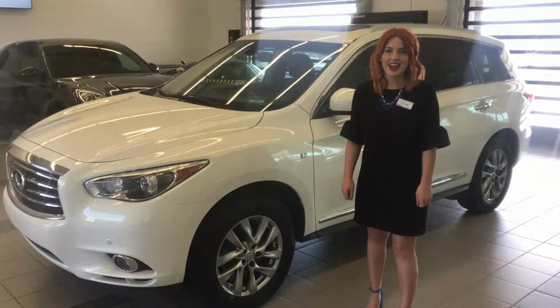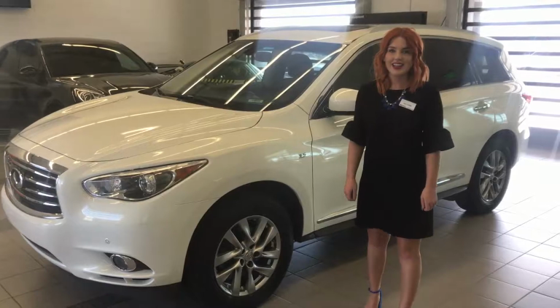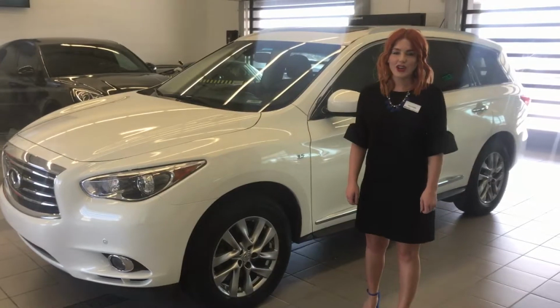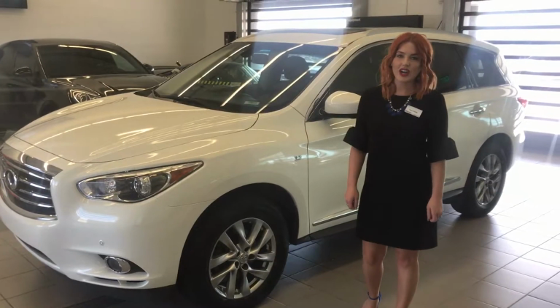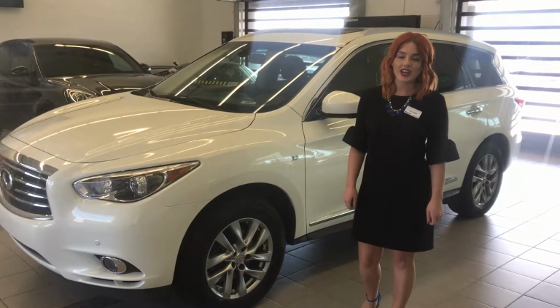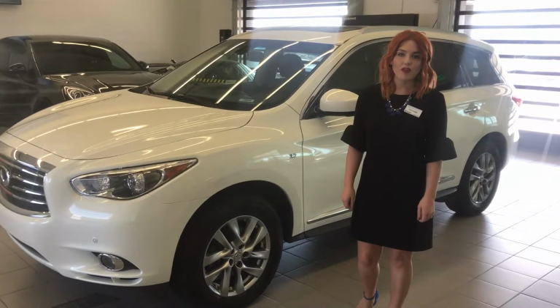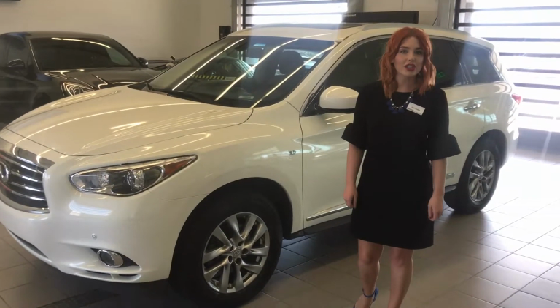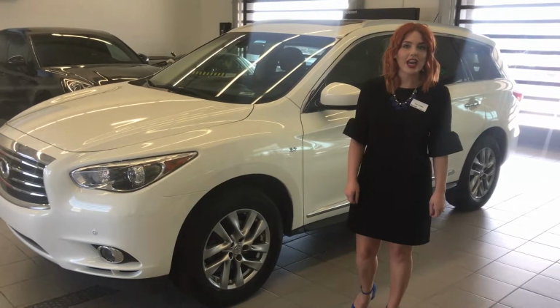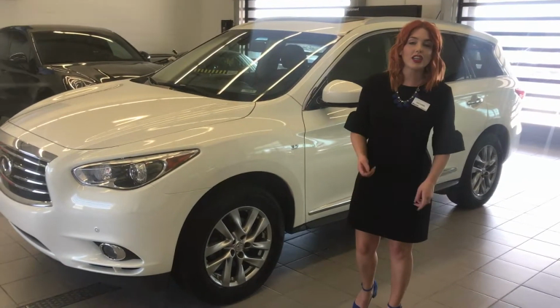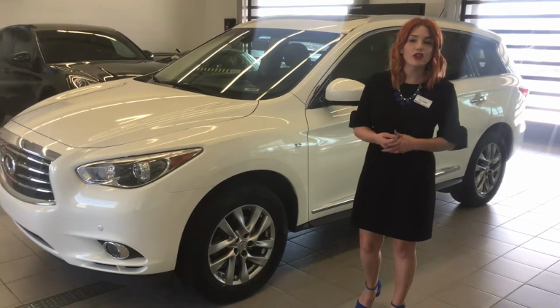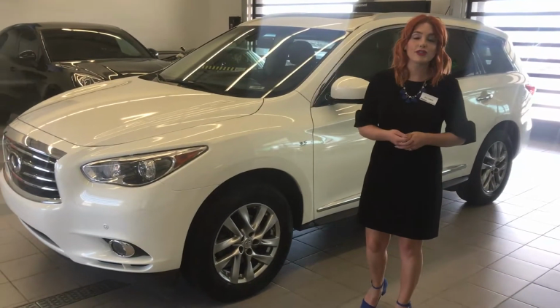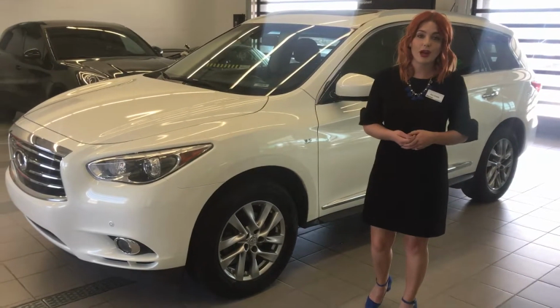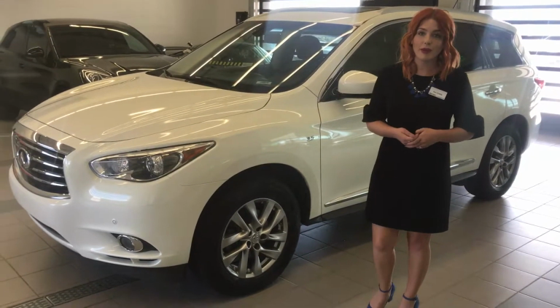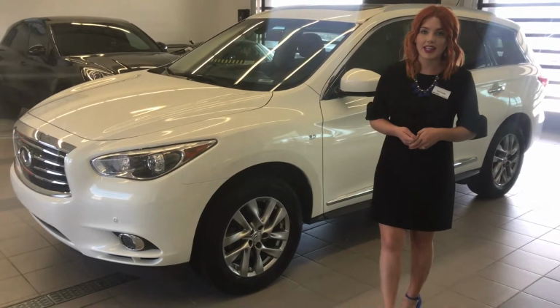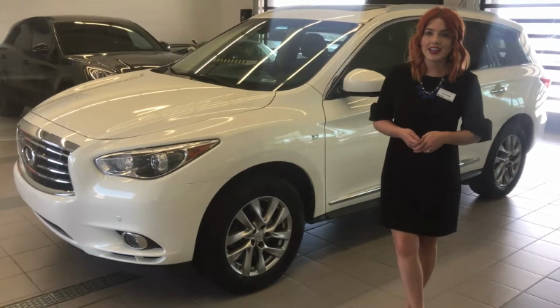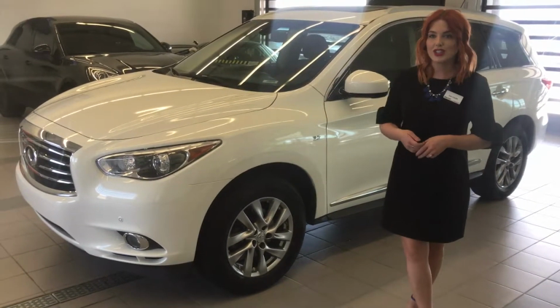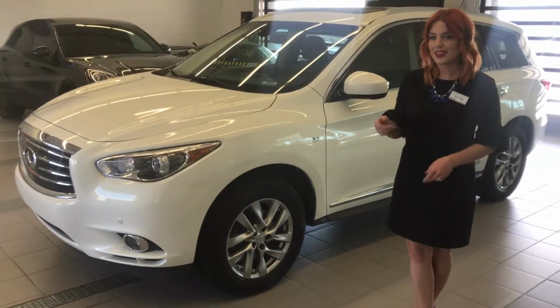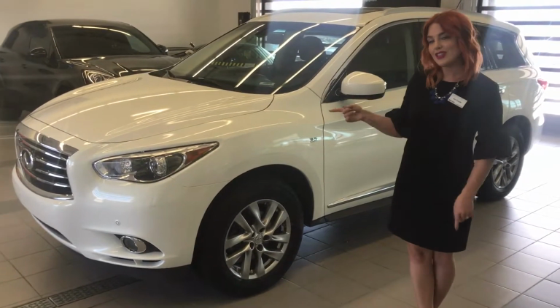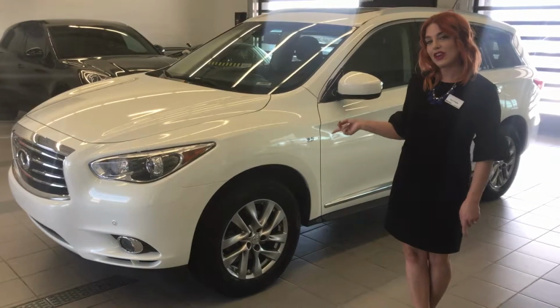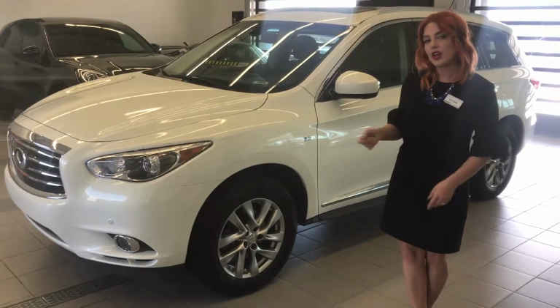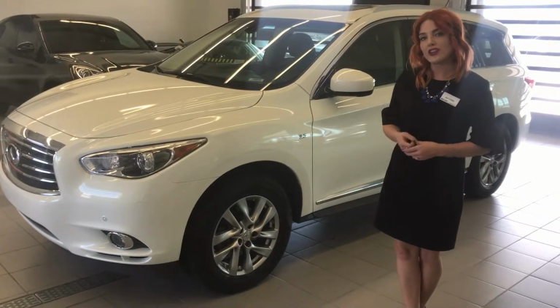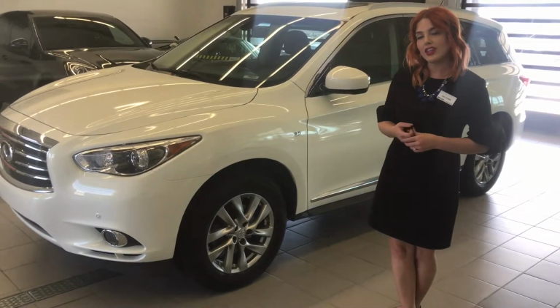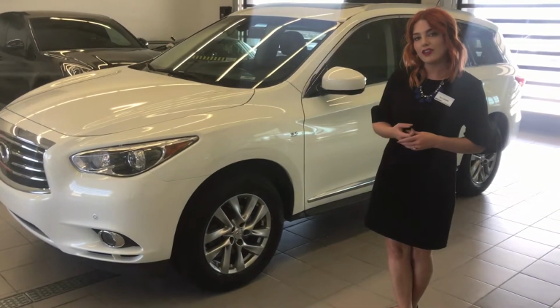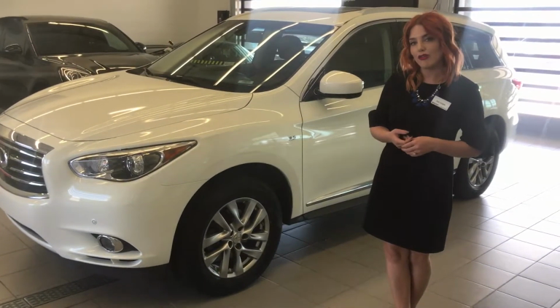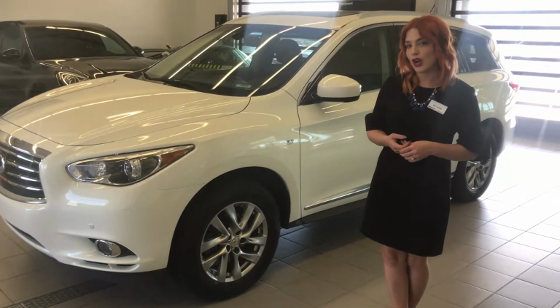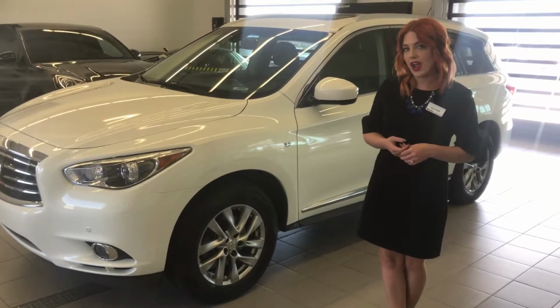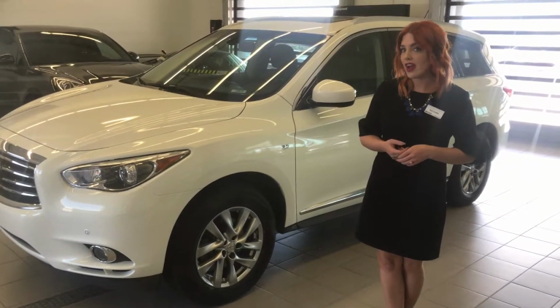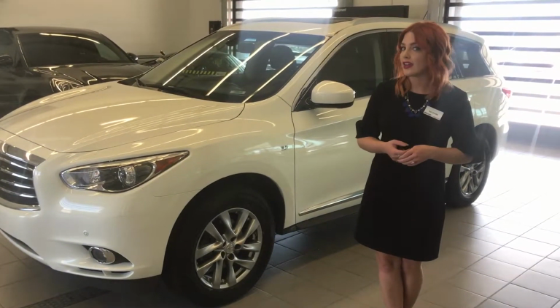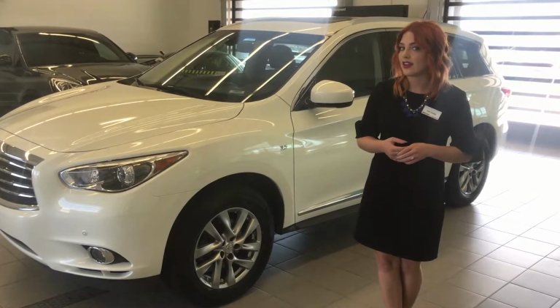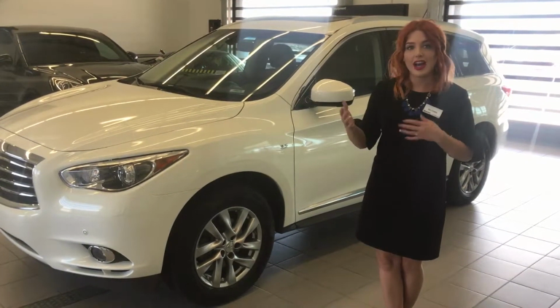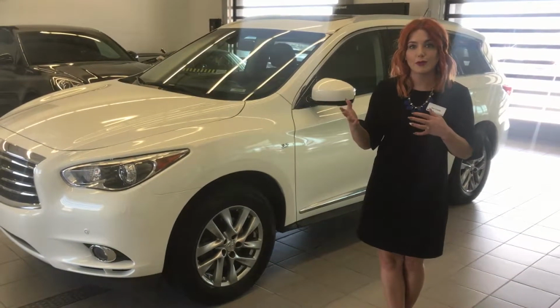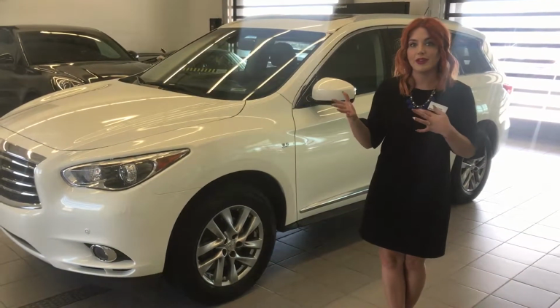Hi Derek Greiner, Kendra, Portia Lehigh. Thank you so much for stopping by today. Just wanted to do a video walk around of the Infiniti for your wife, as promised.